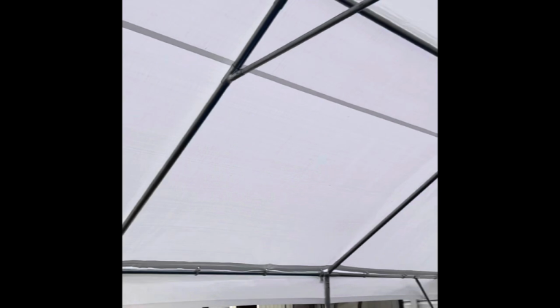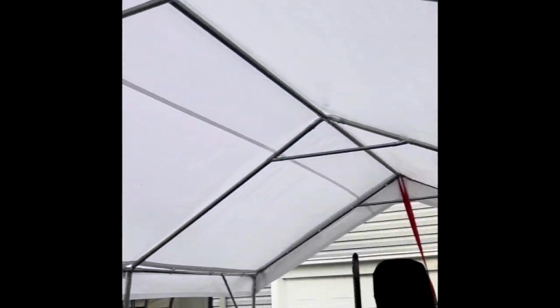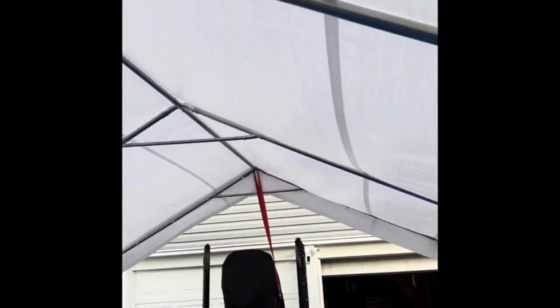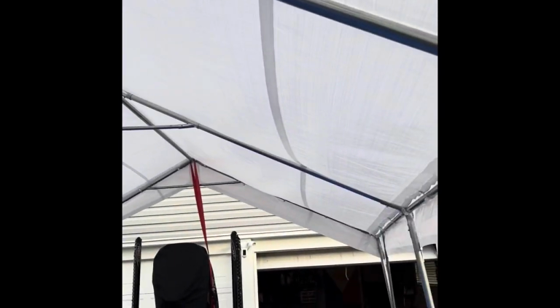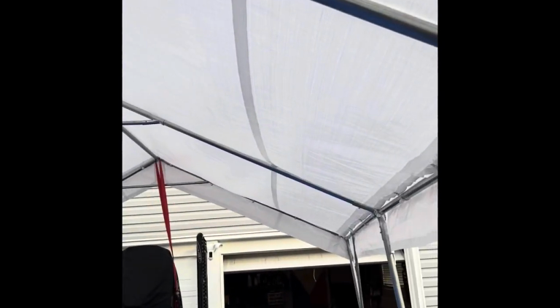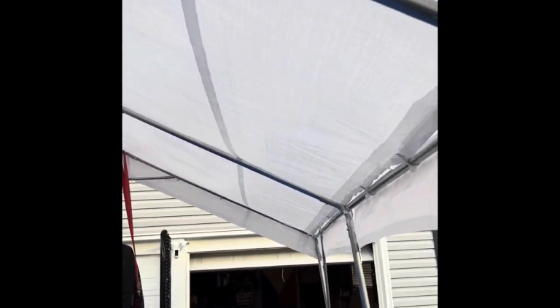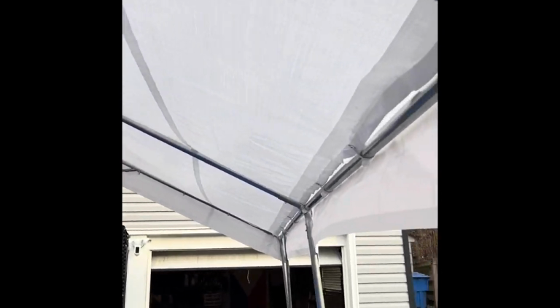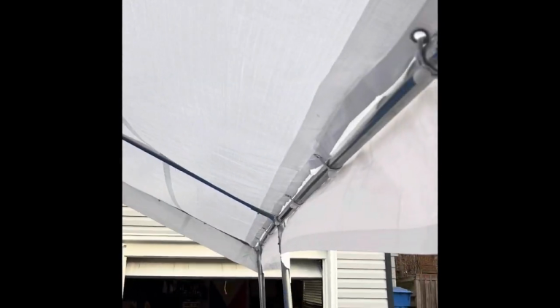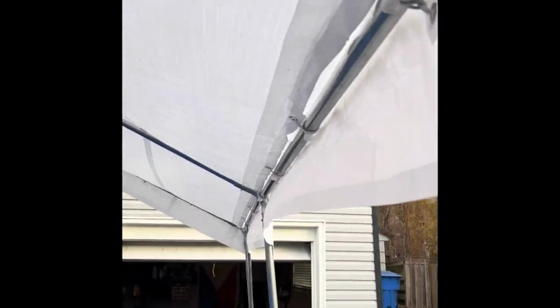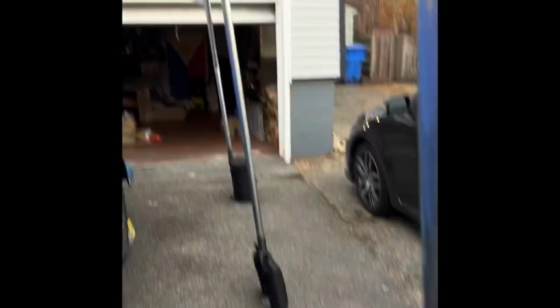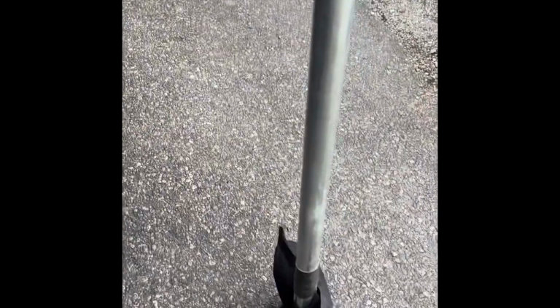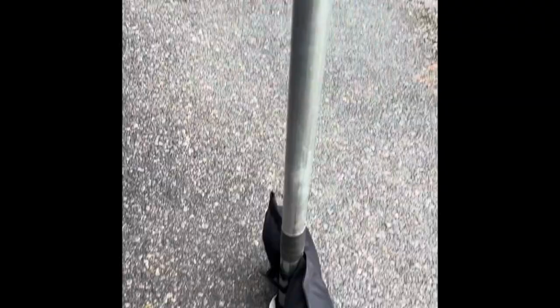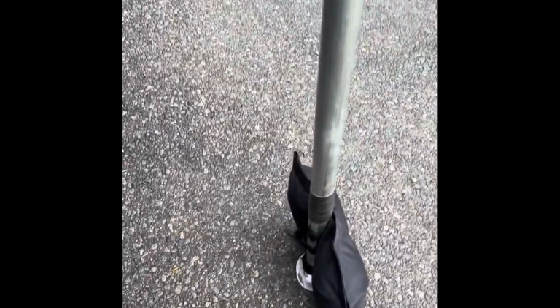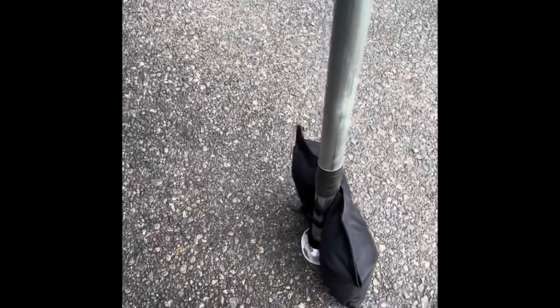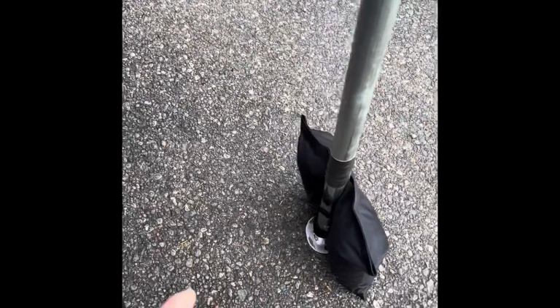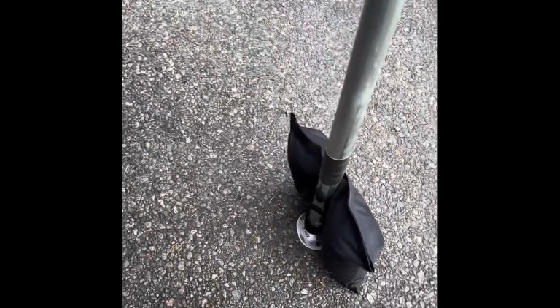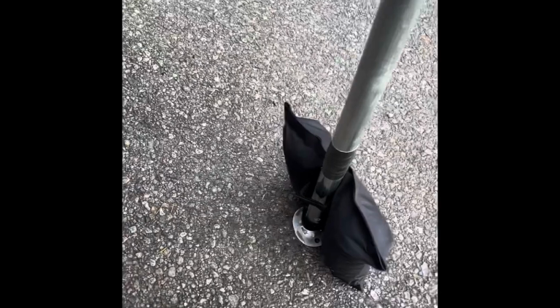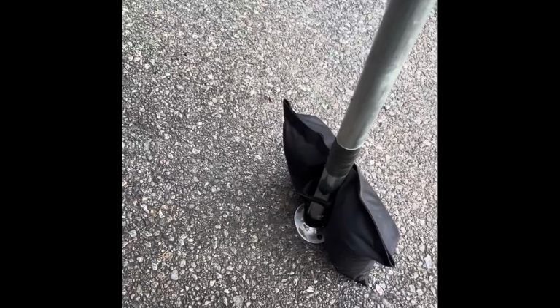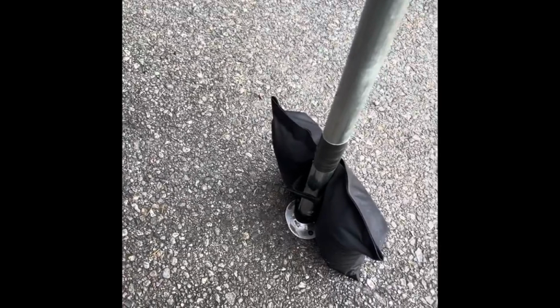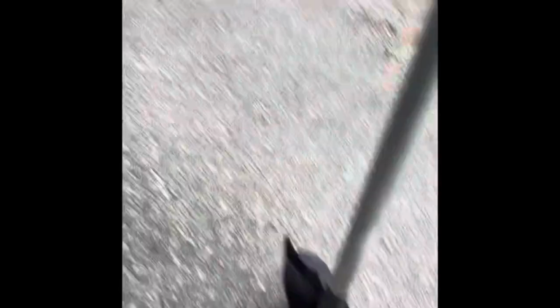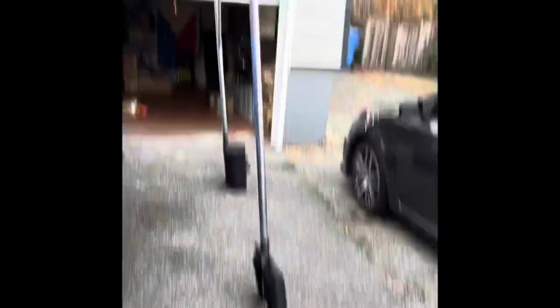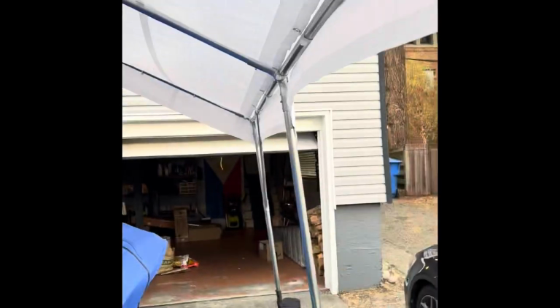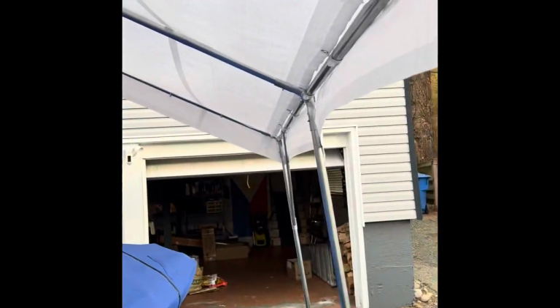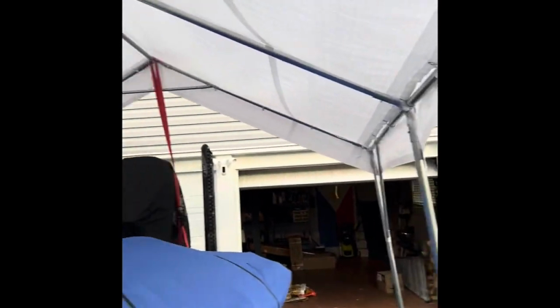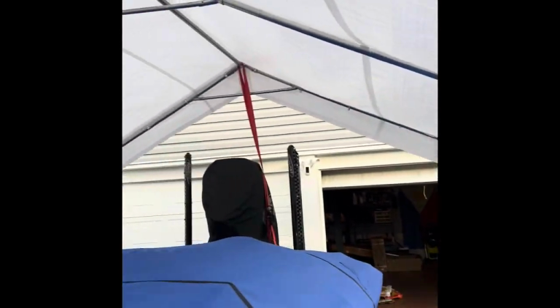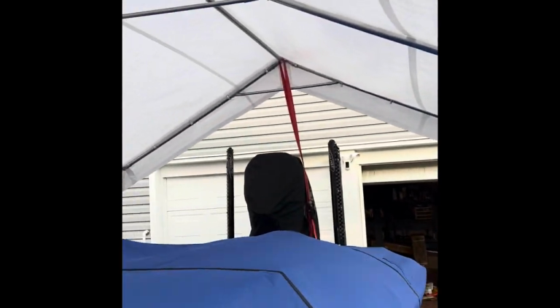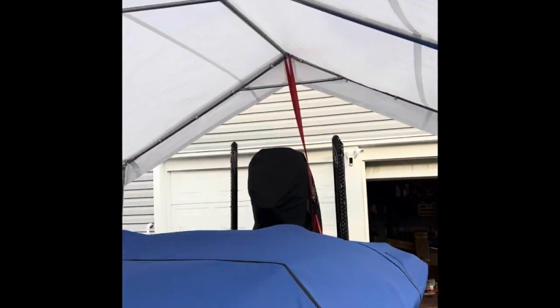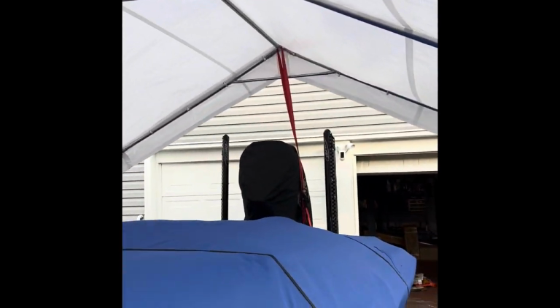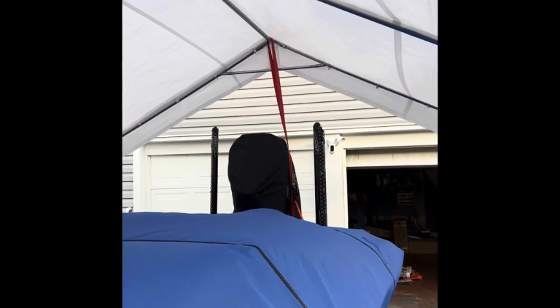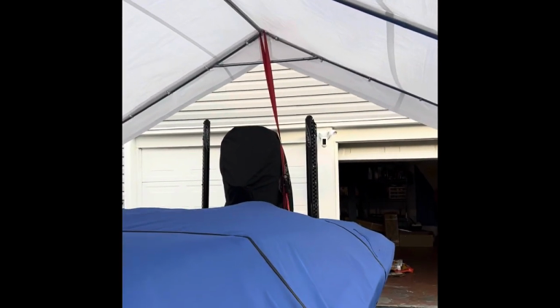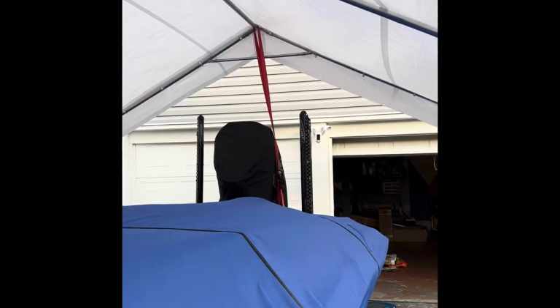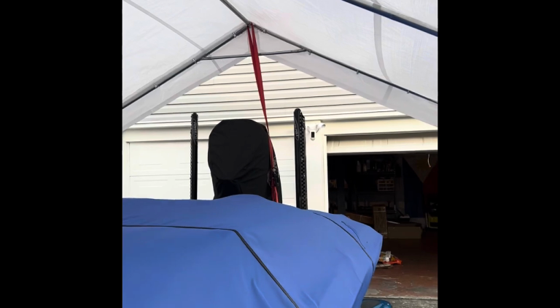It comes with some extenders, so if you need to get it higher you can. I went with the lowest setting because the stand is already so high, and I don't have to worry about my power poles hitting the side since I'm coming in the middle.